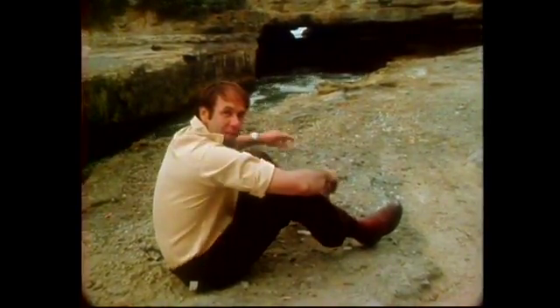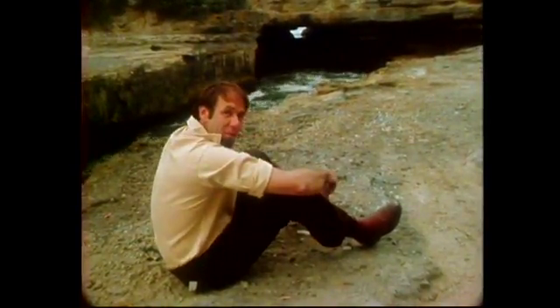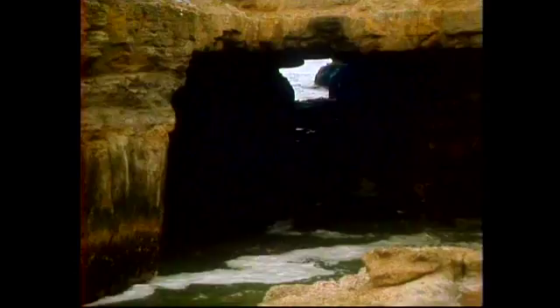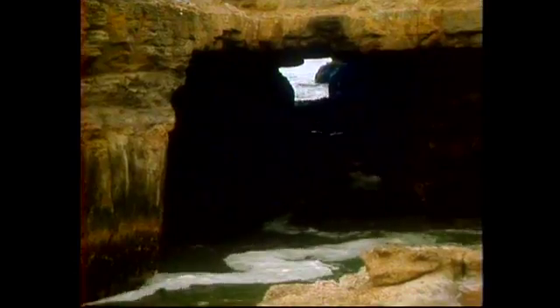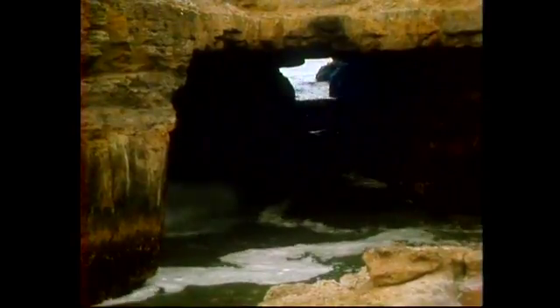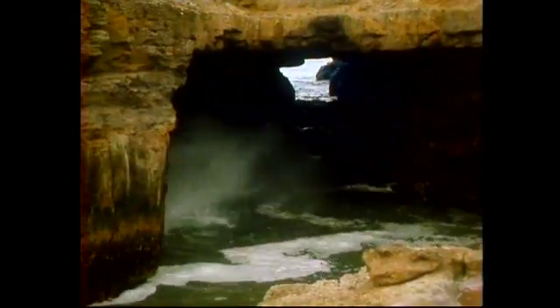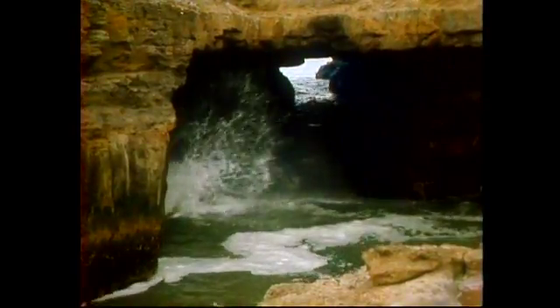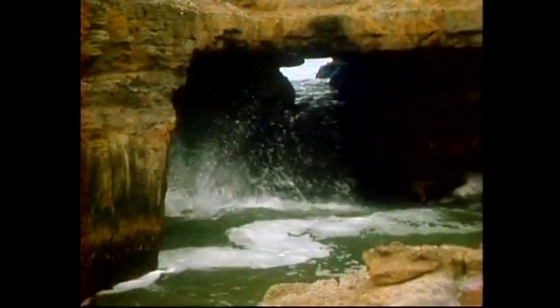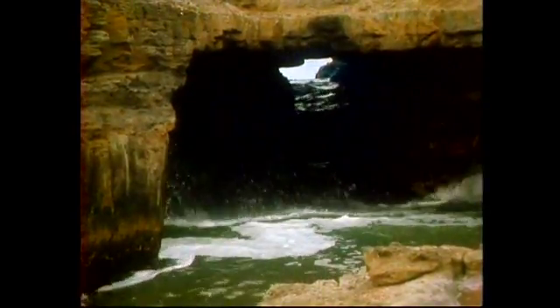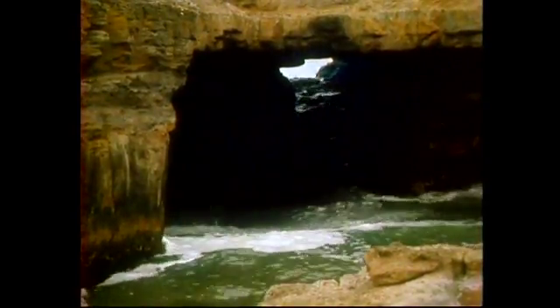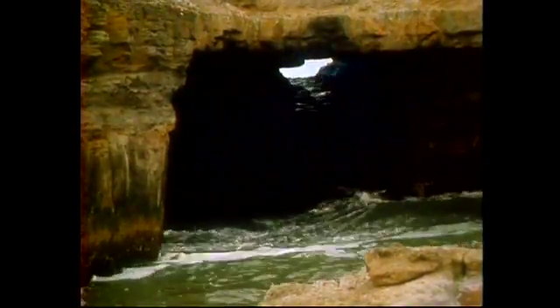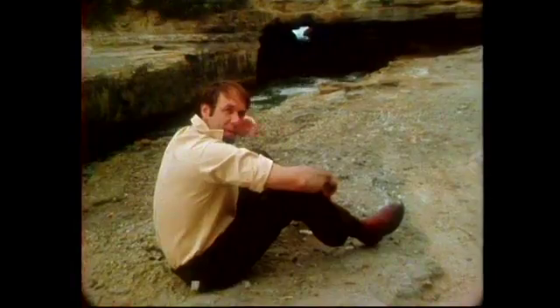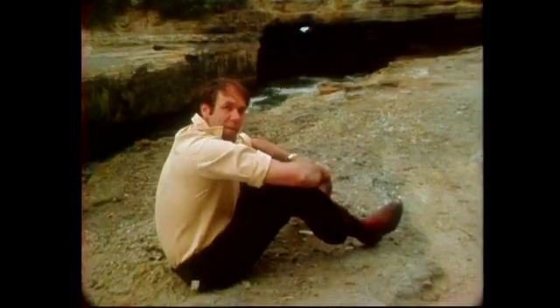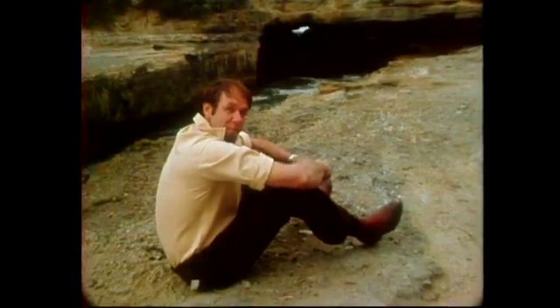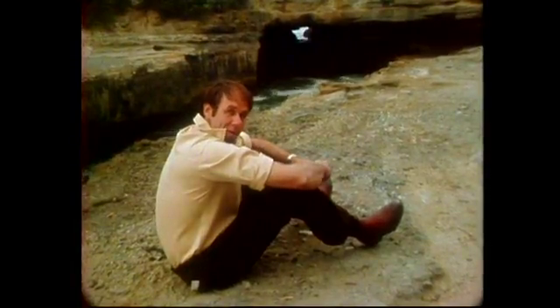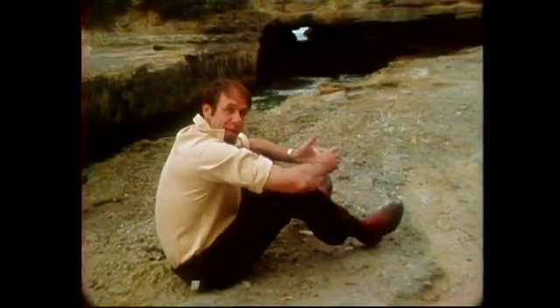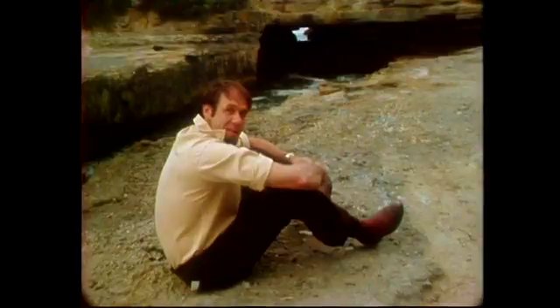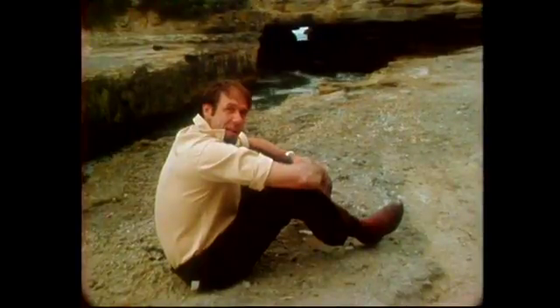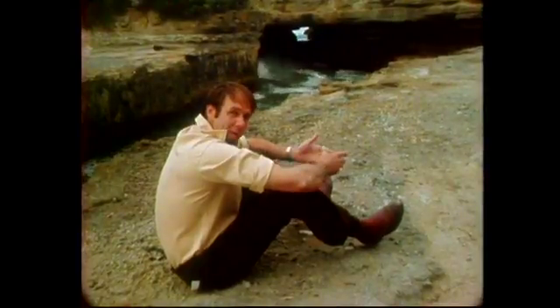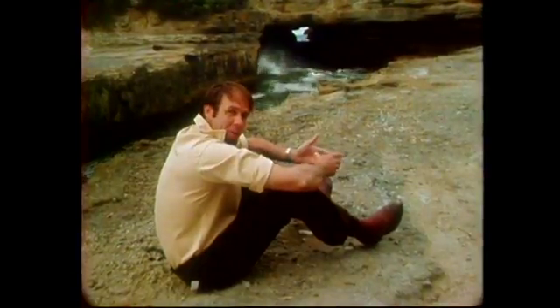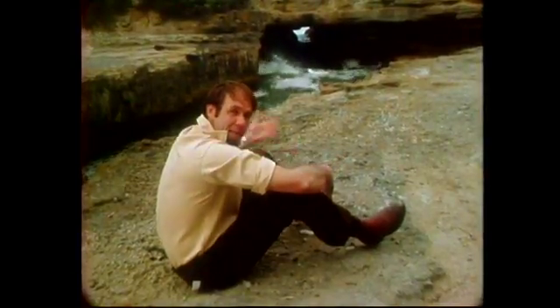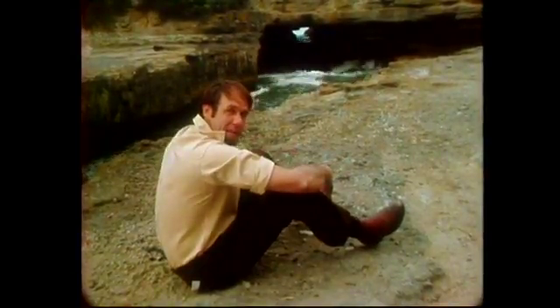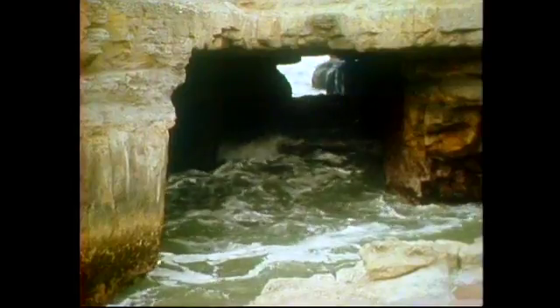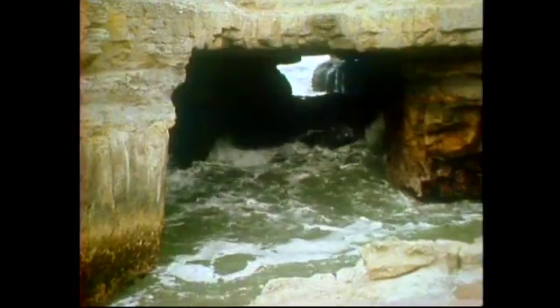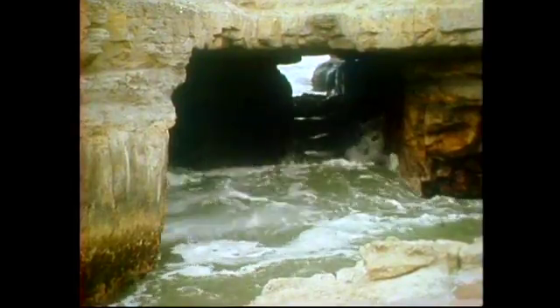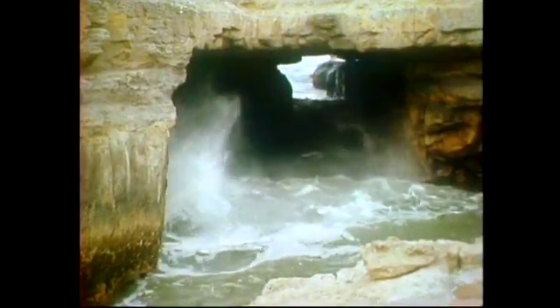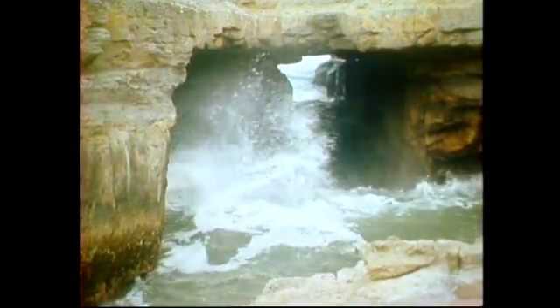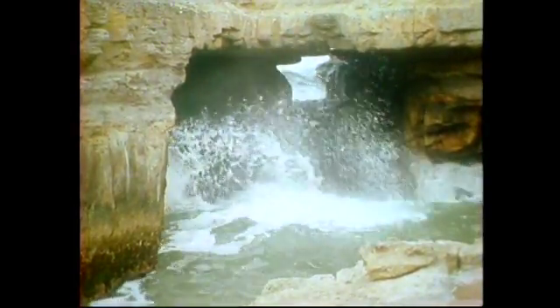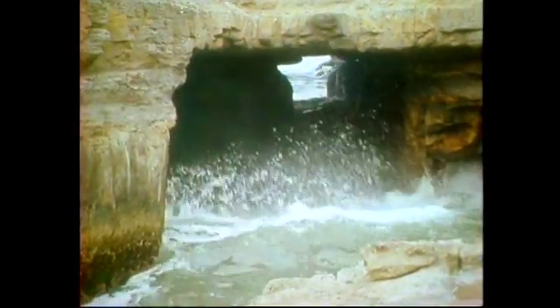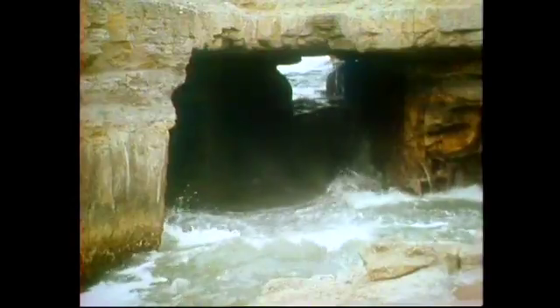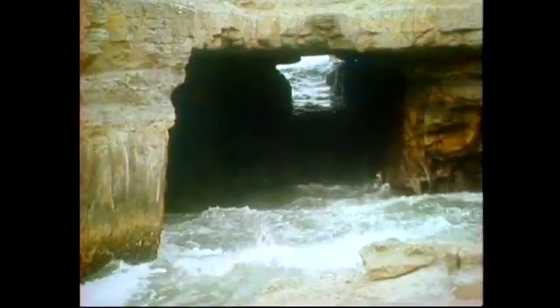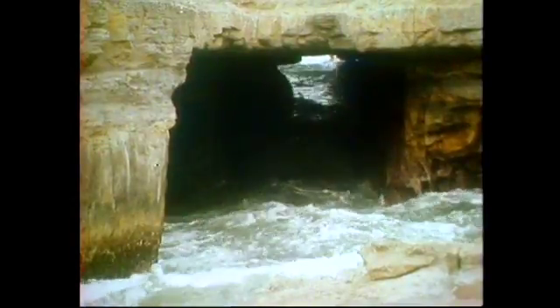If you look through there, you can see the open ocean, and the waves are coming towards us through the tunnel. When there's a lot of power in them, in high seas, they come with a lot of force, and they hit the end here and spout into the air. It's called a blowhole — this one's called the blowhole.